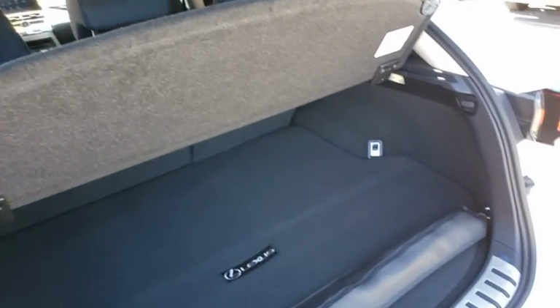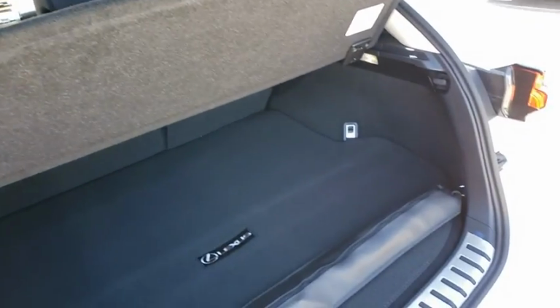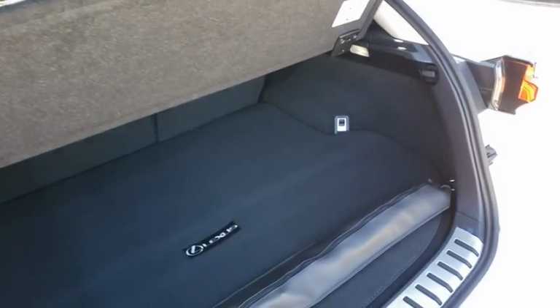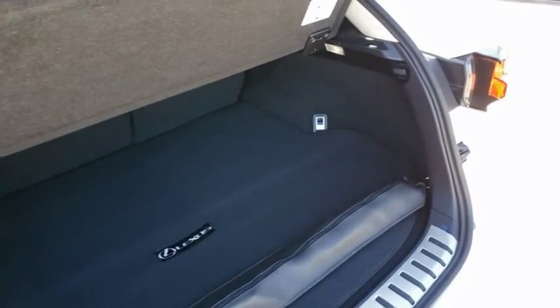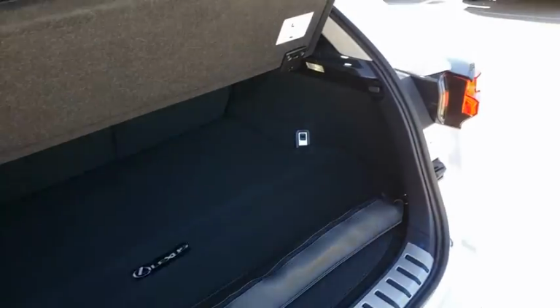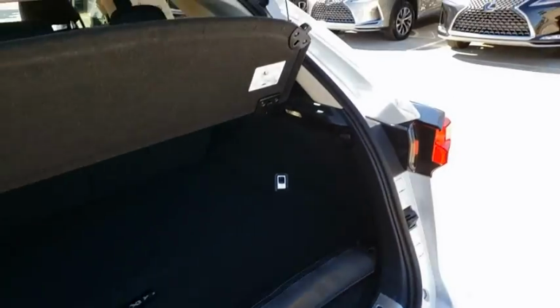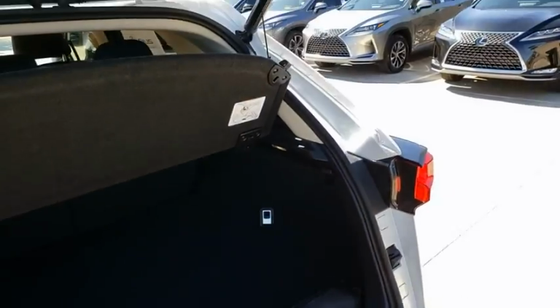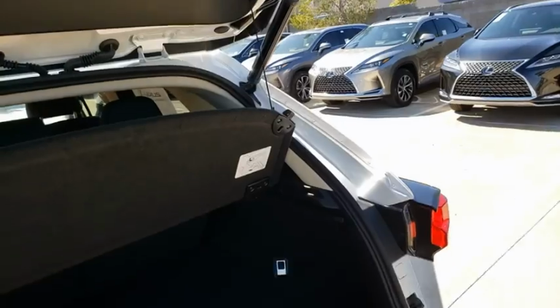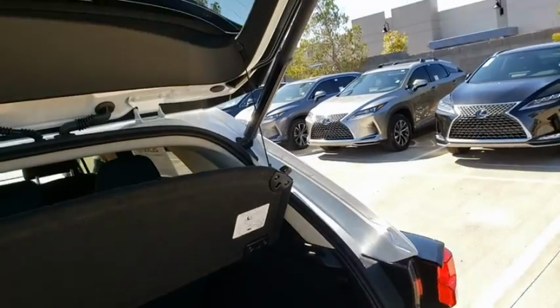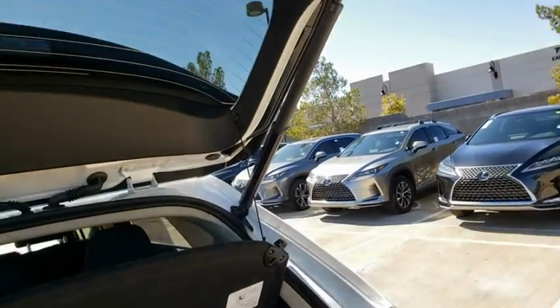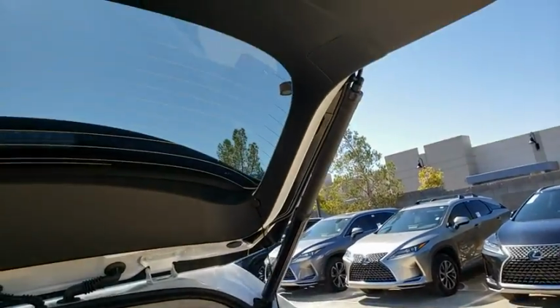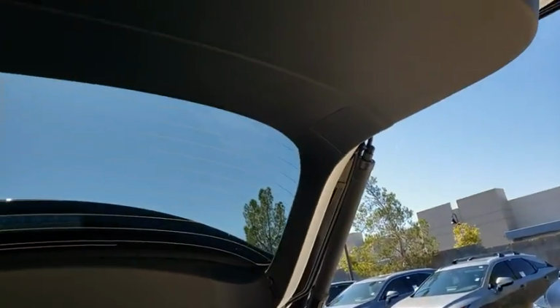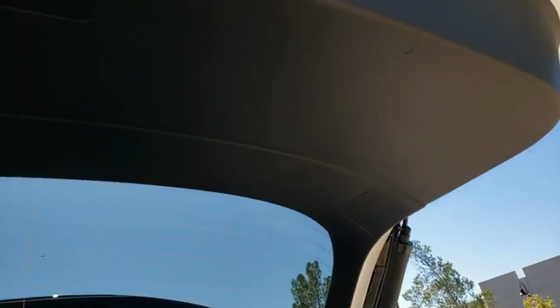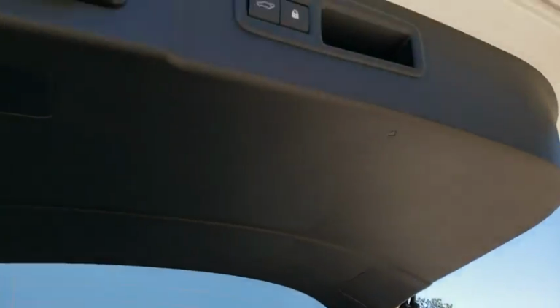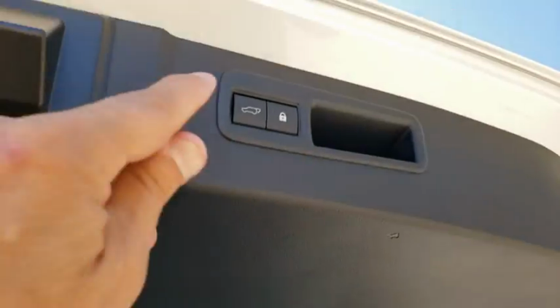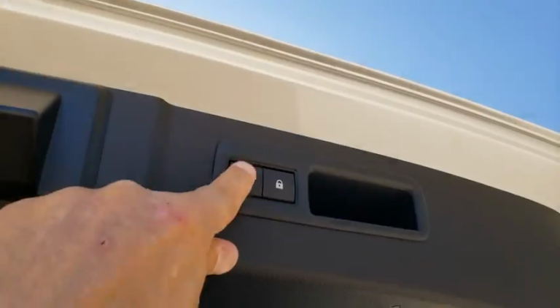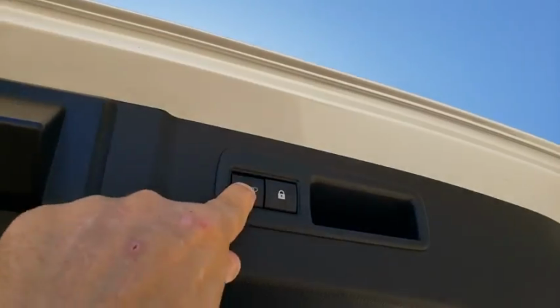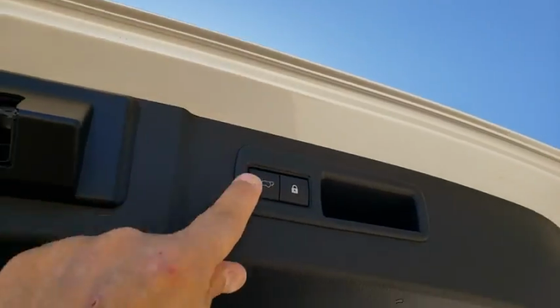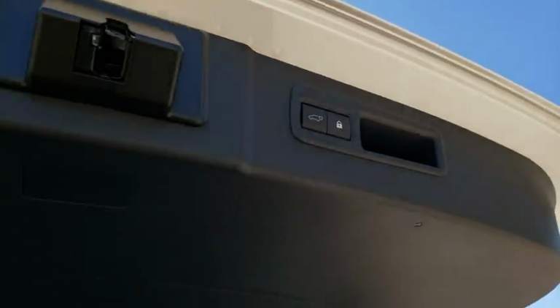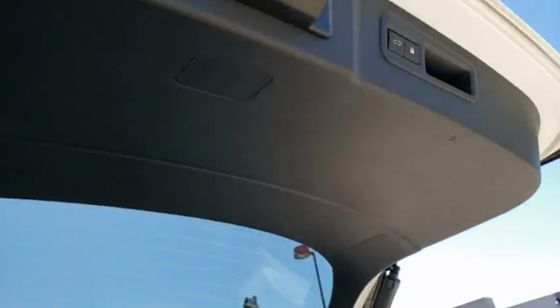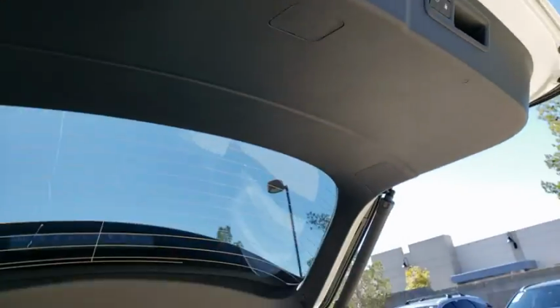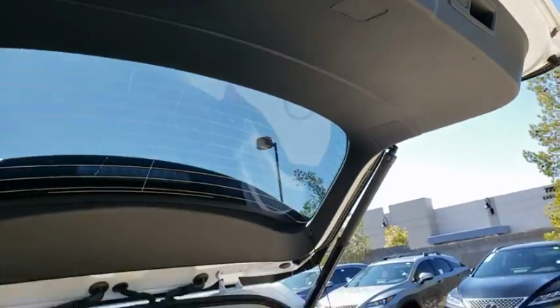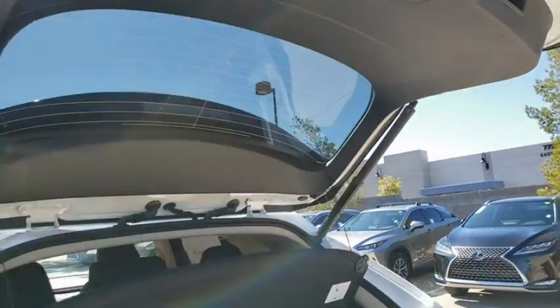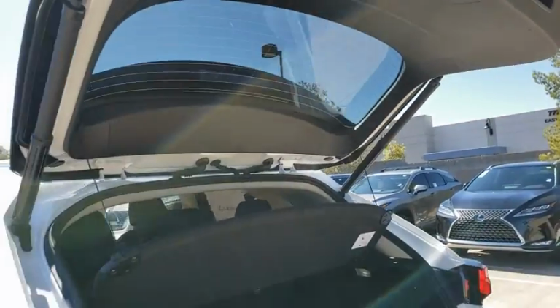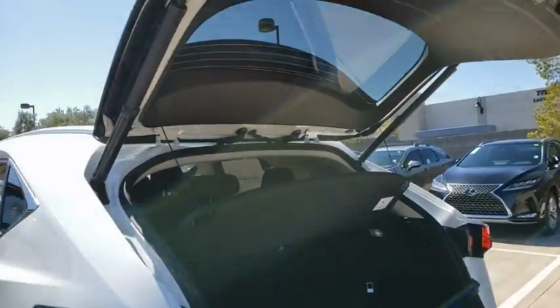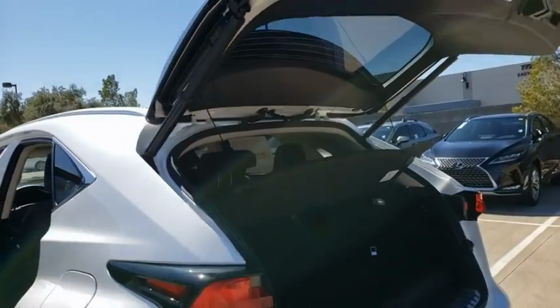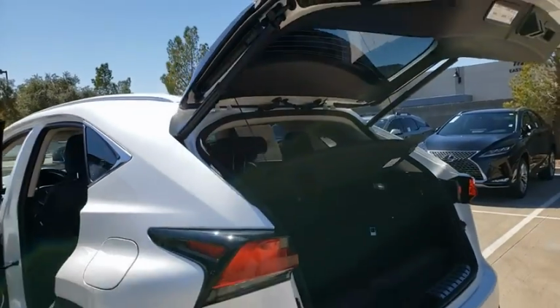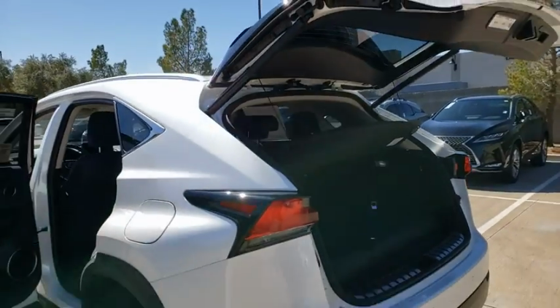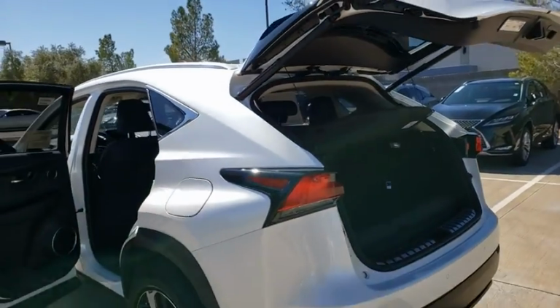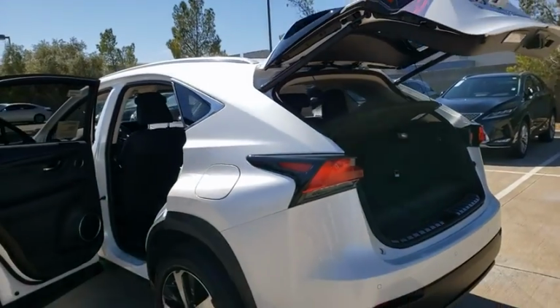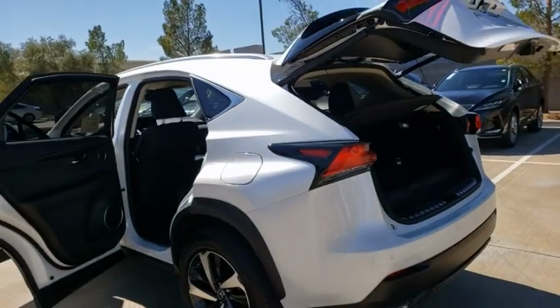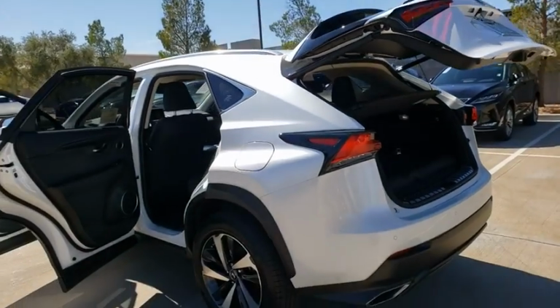Here are some of this vehicle's great options: compass, outside temperature gauge, day and night rearview mirror, power tilting steering wheel.